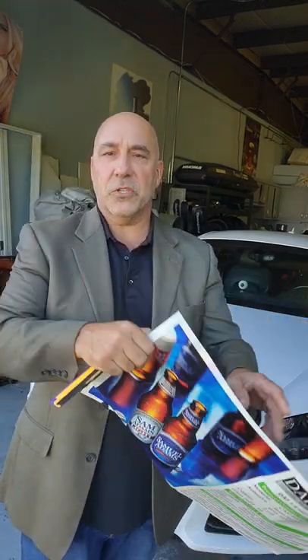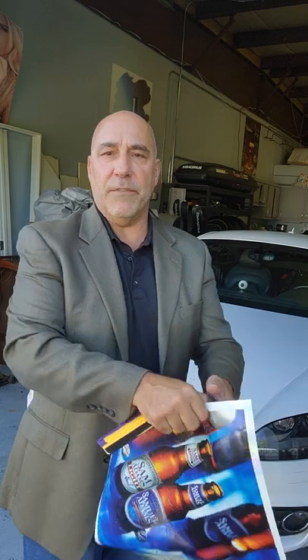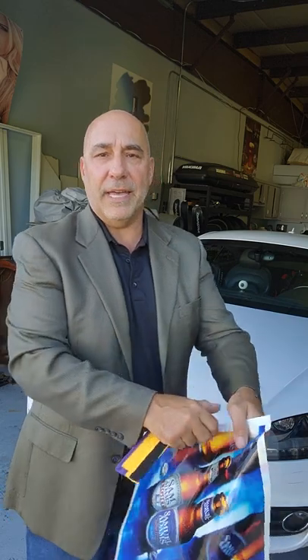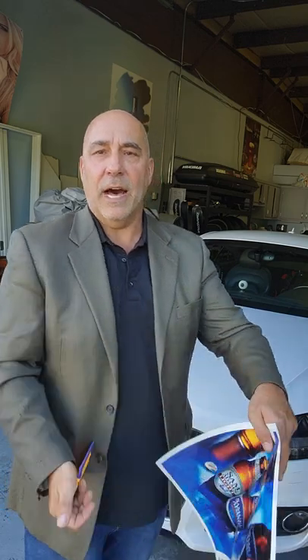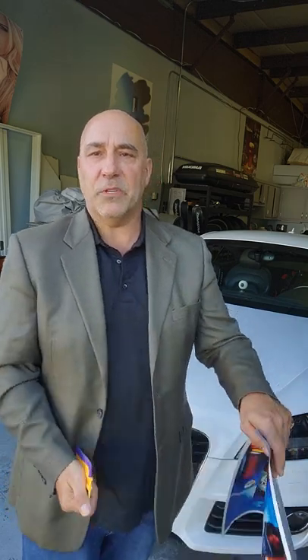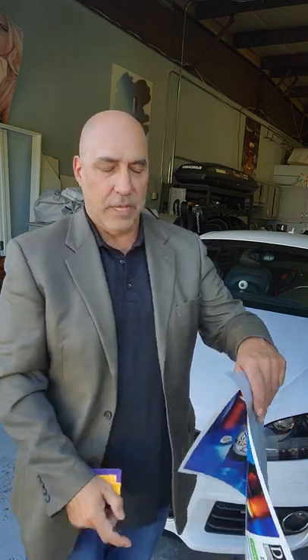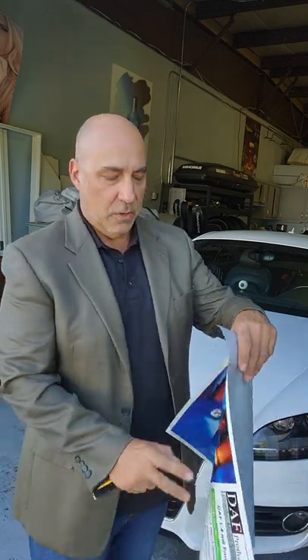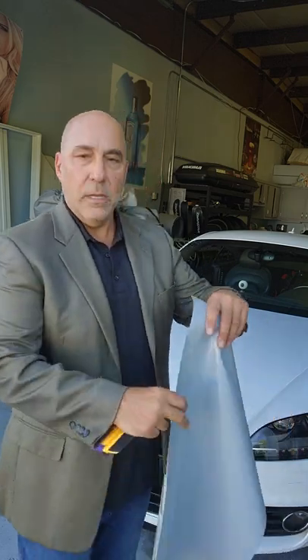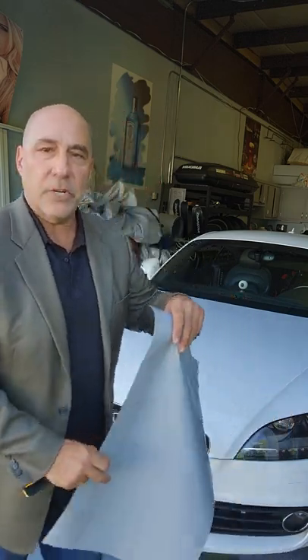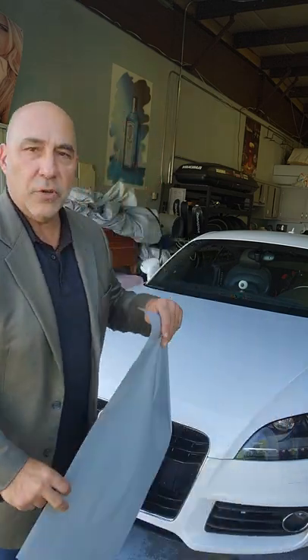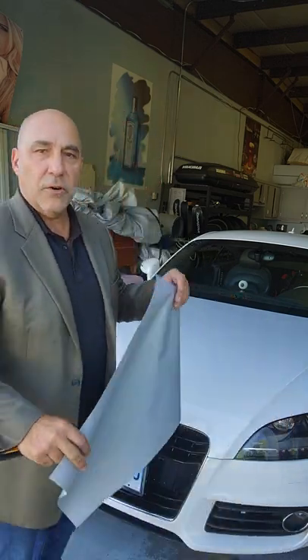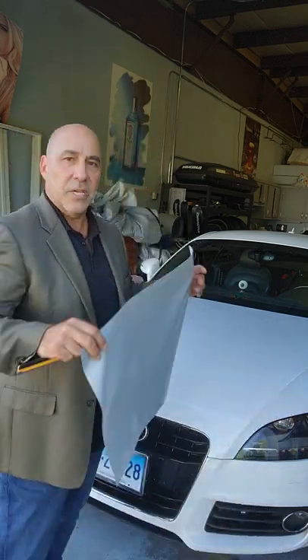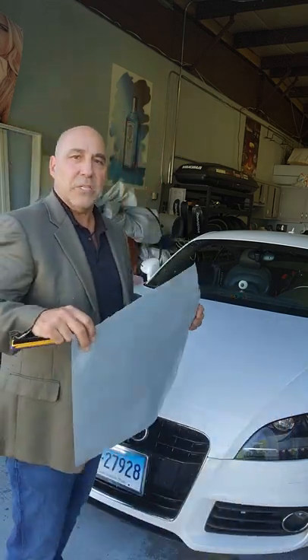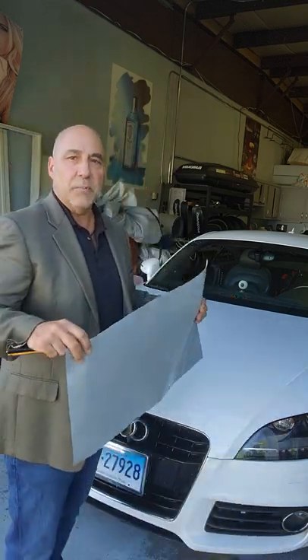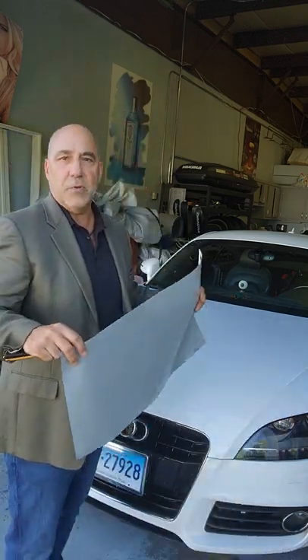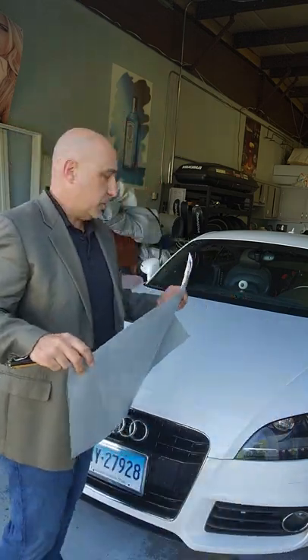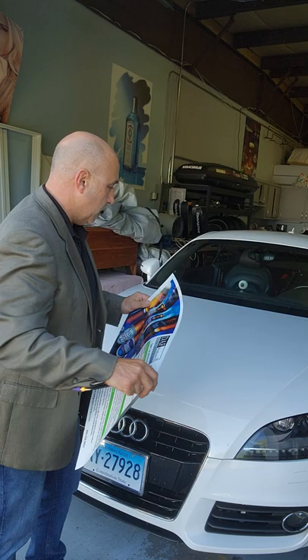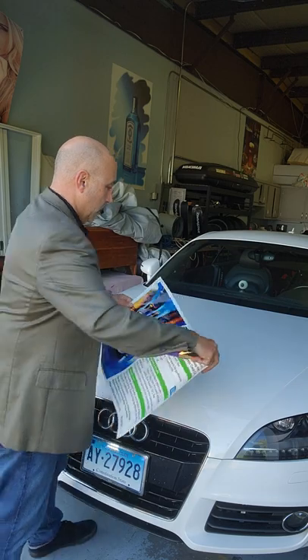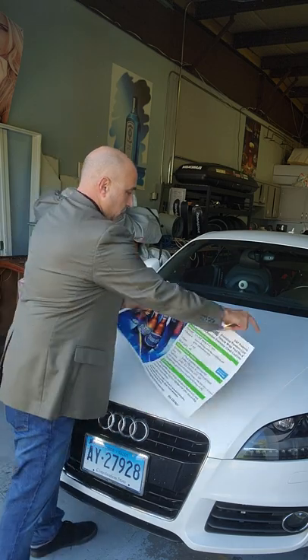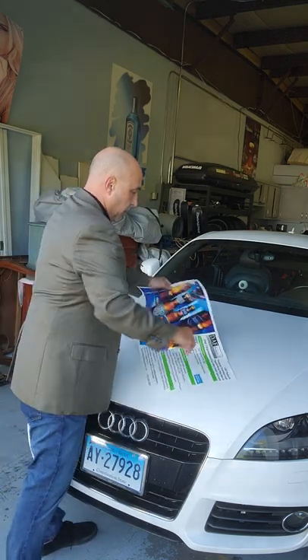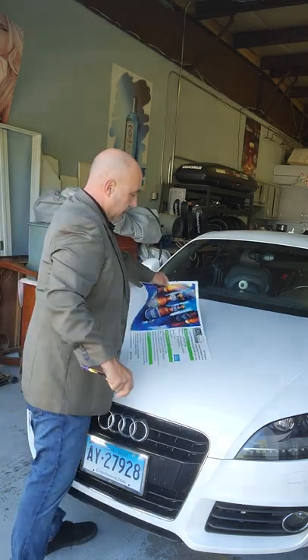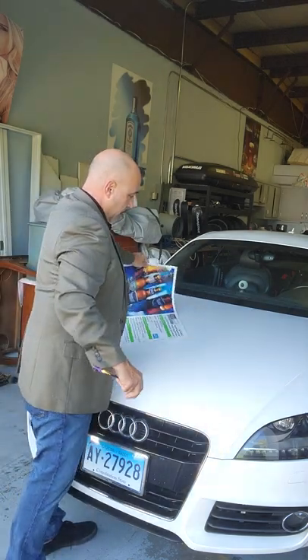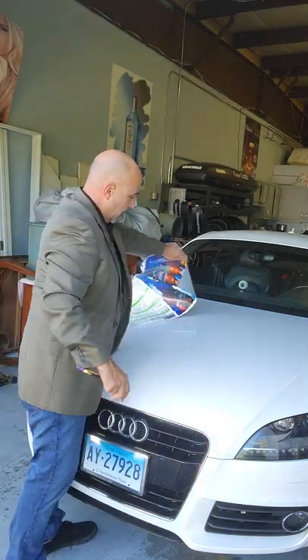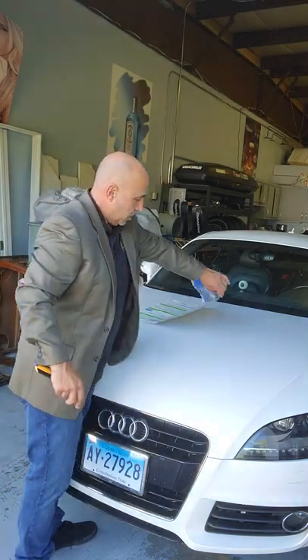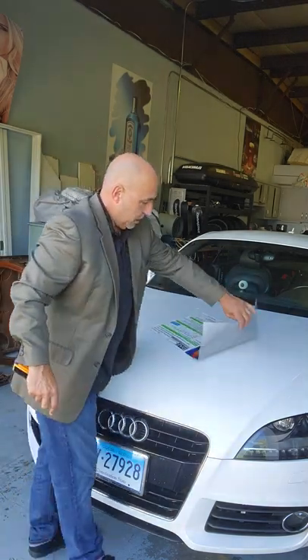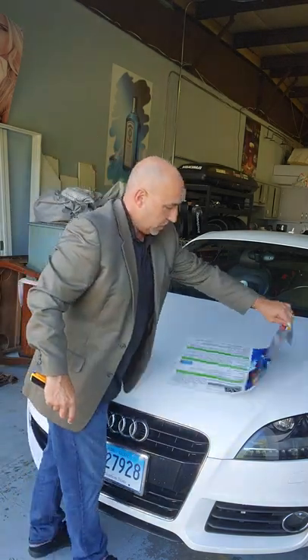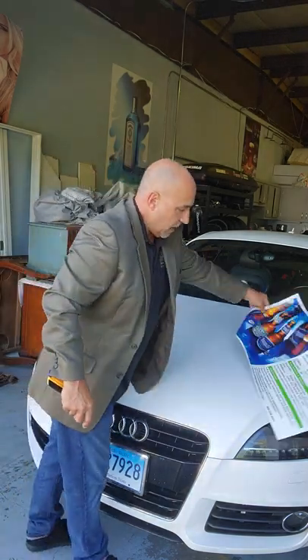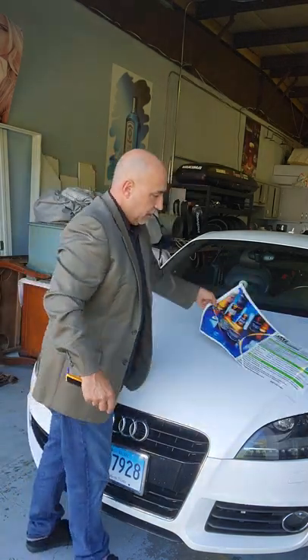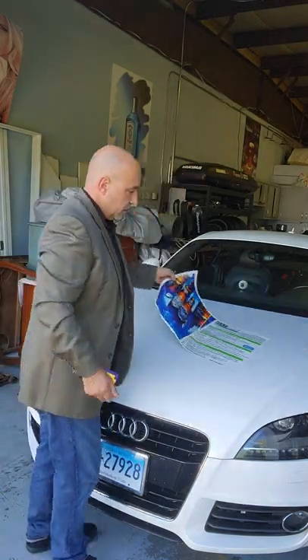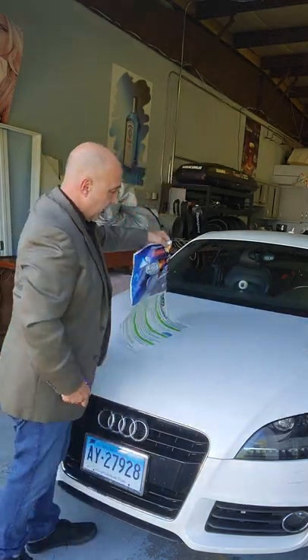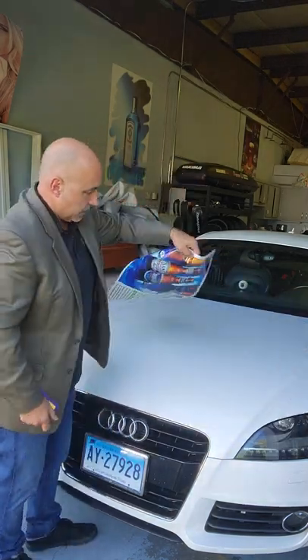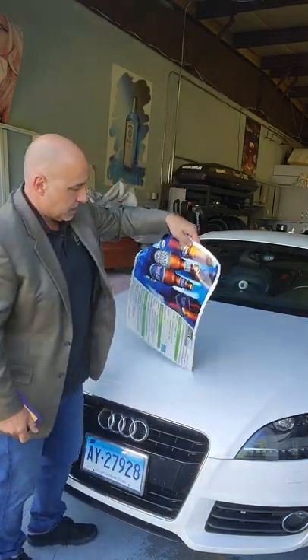We also have a matte option available, but I'm going to show you how it's slidable and repositionable so the product on the hood can slide. This is an Audi TT.